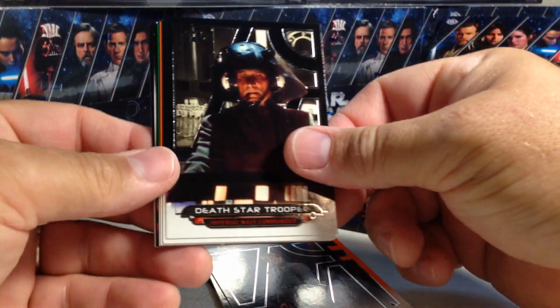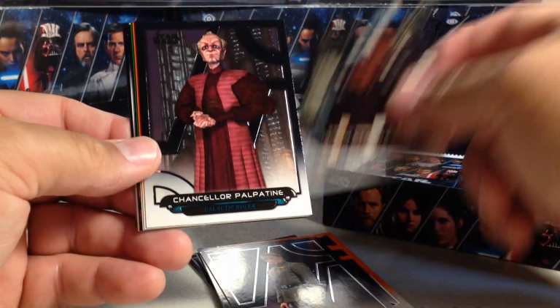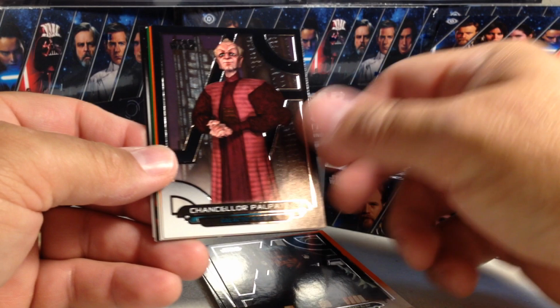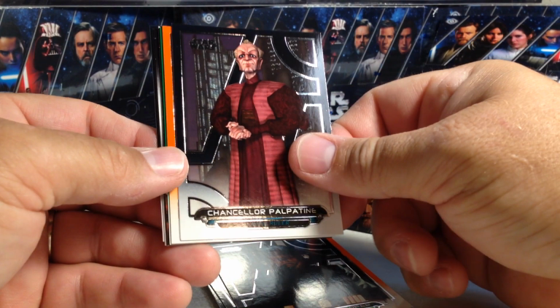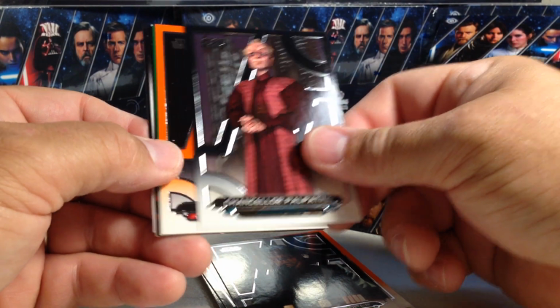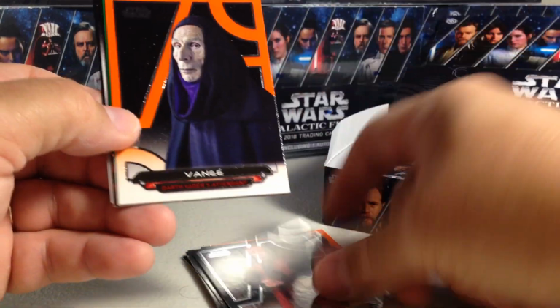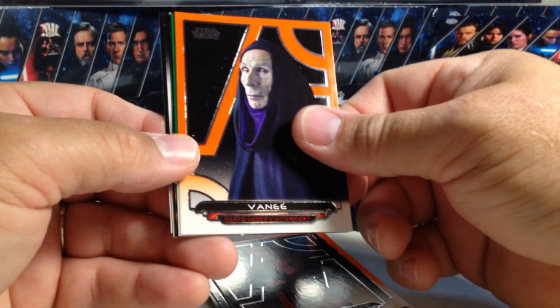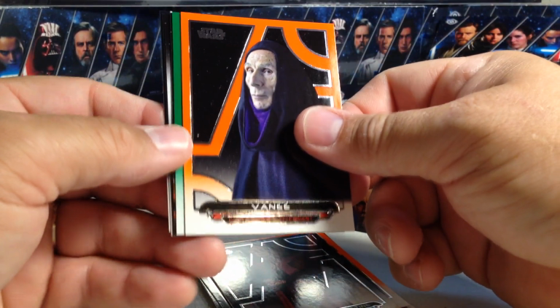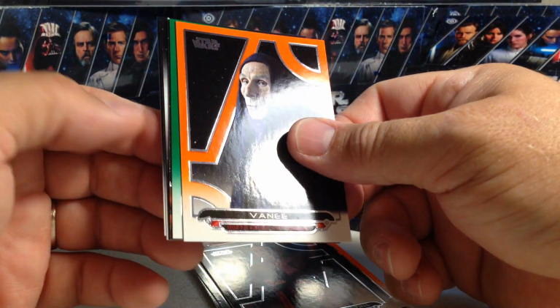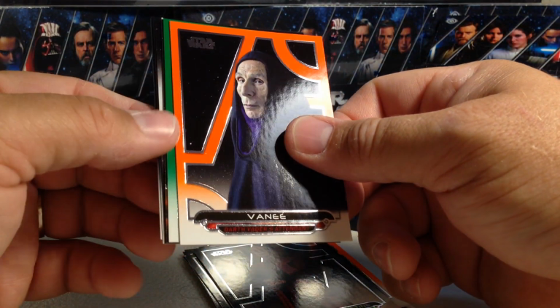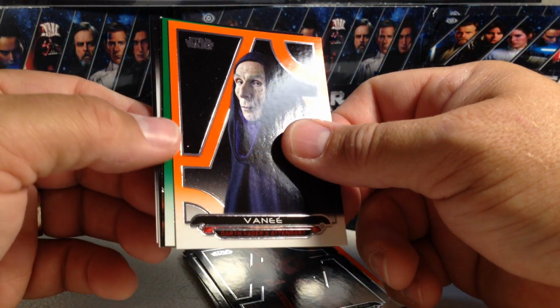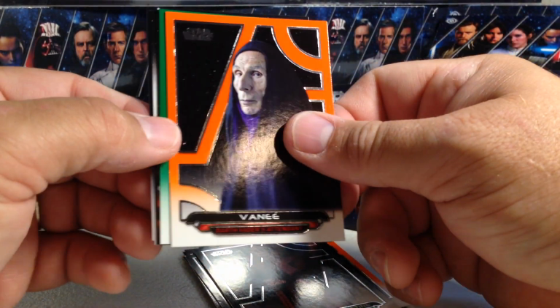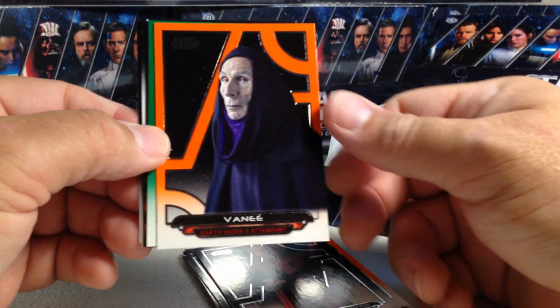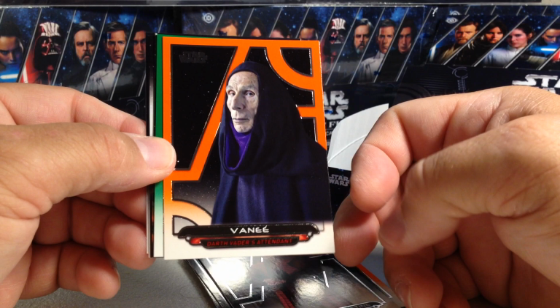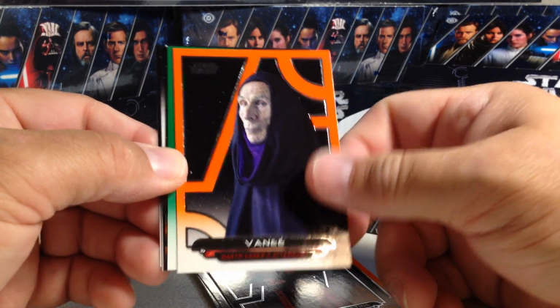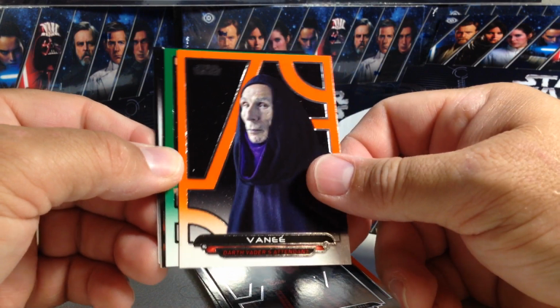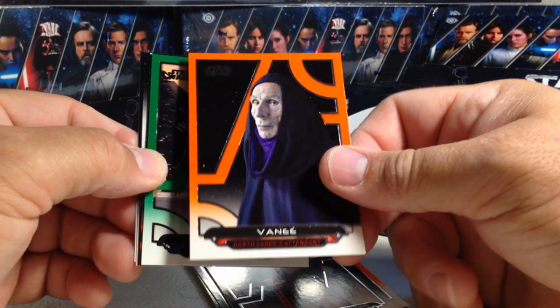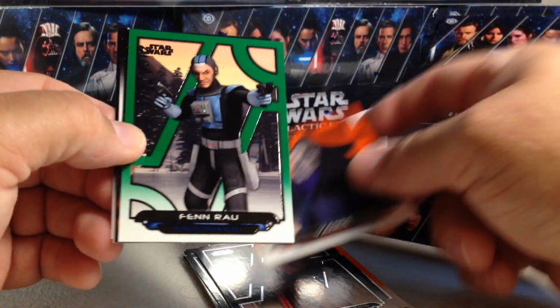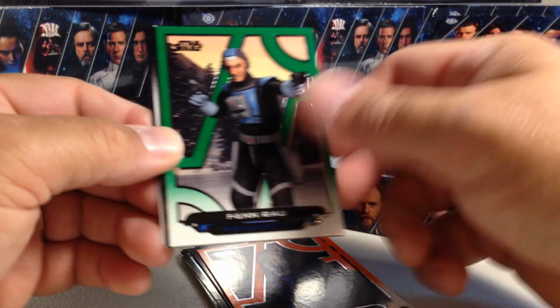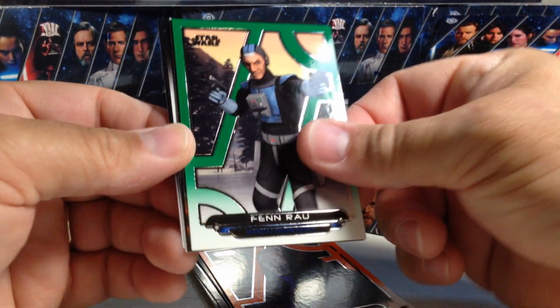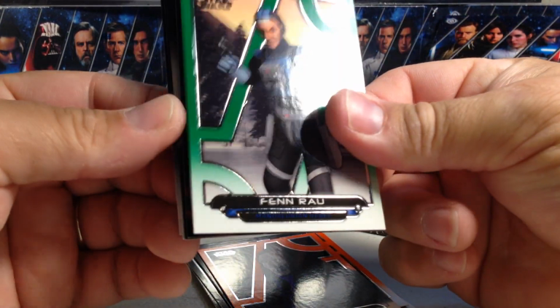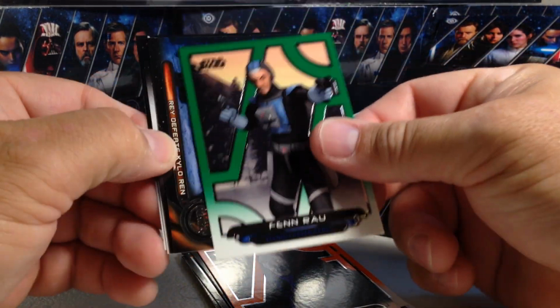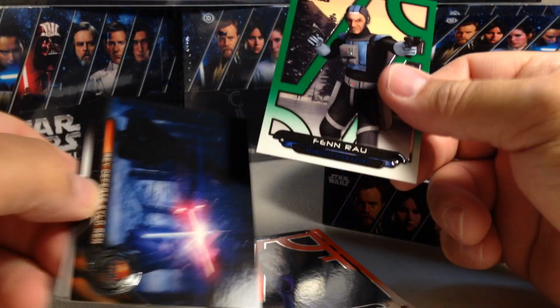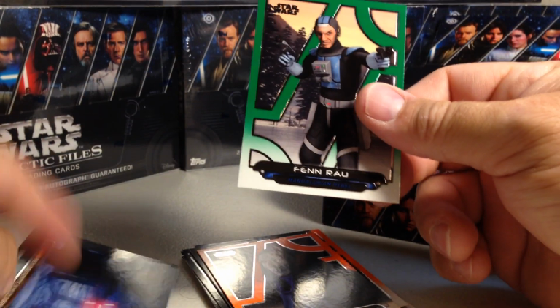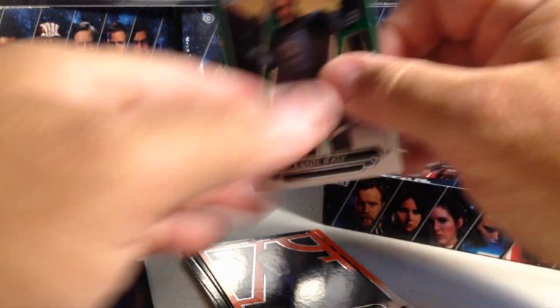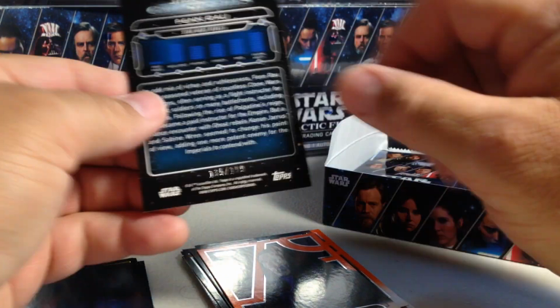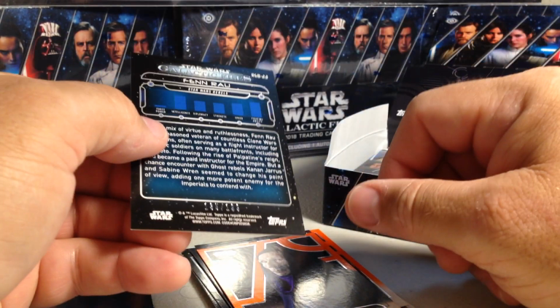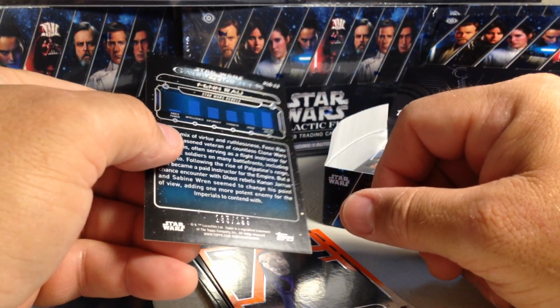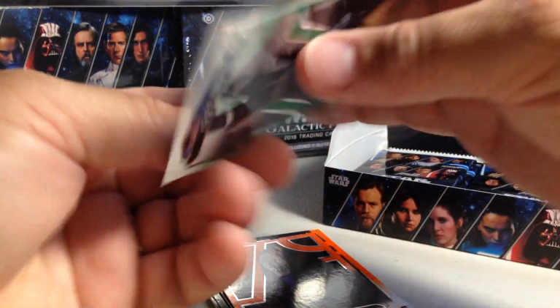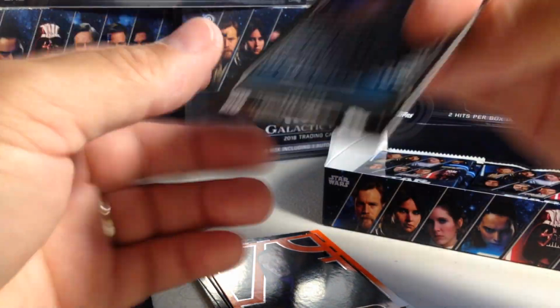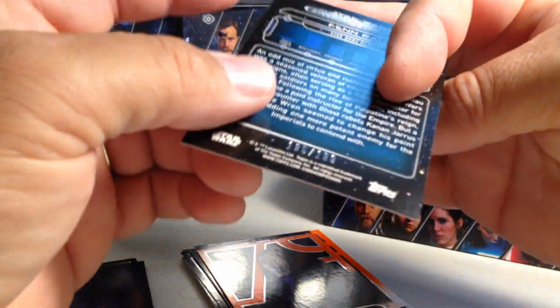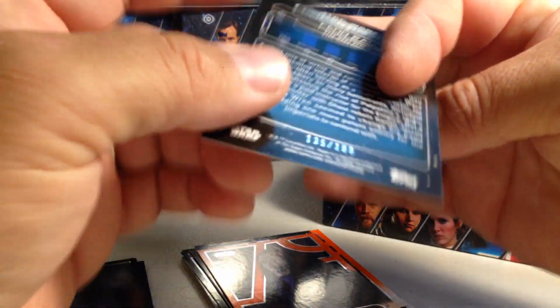Death Star Trooper, Chancellor Palpatine. Oh, we've got a hit in this one! We've got Vanny, Orange, Finn Rao, which is a green — that's 135 out of 199.